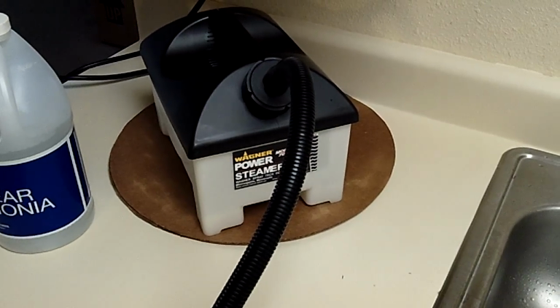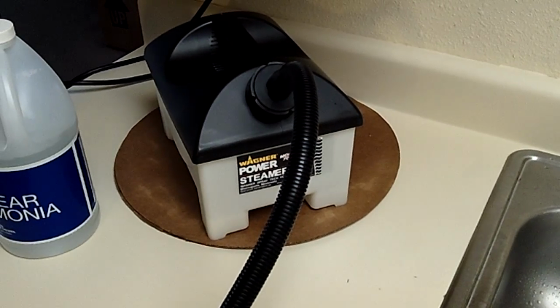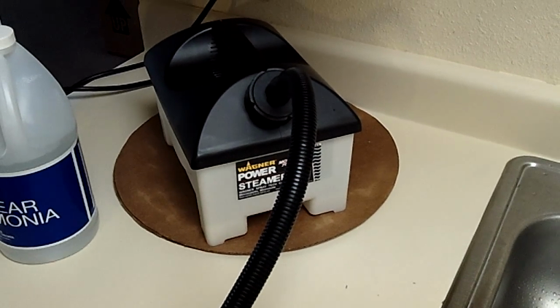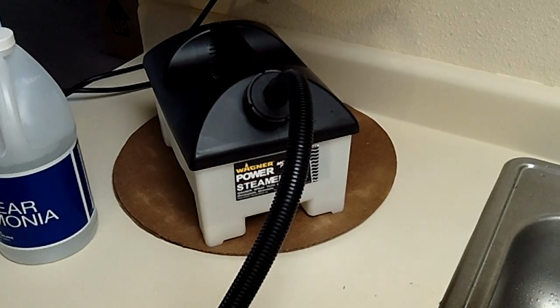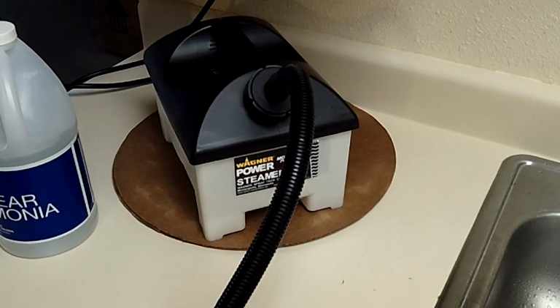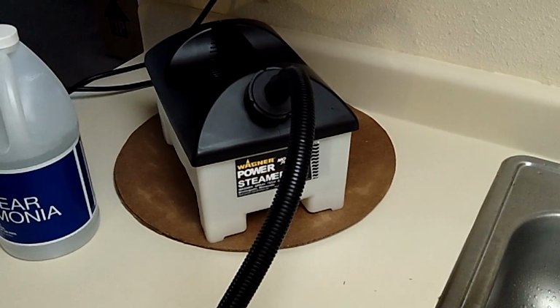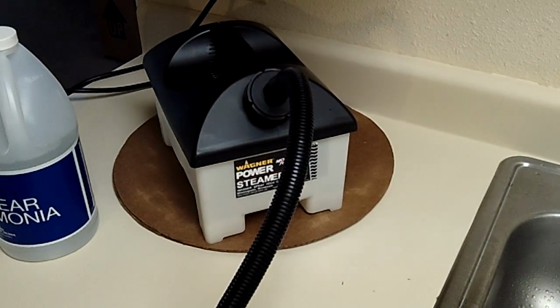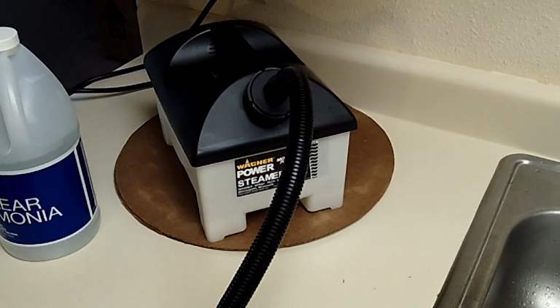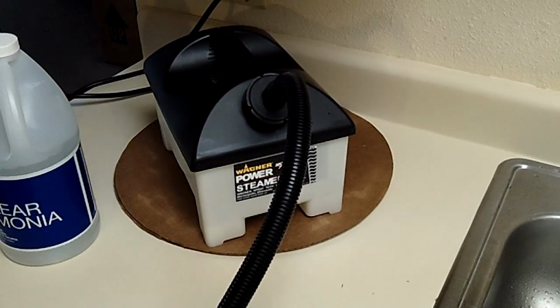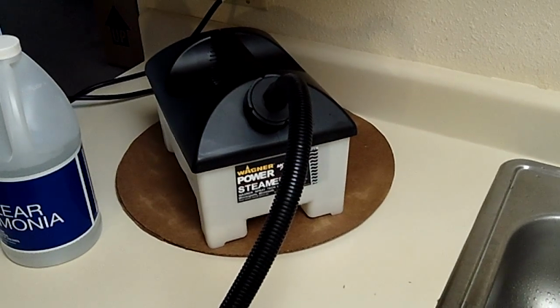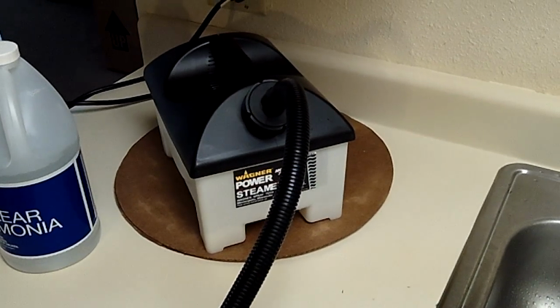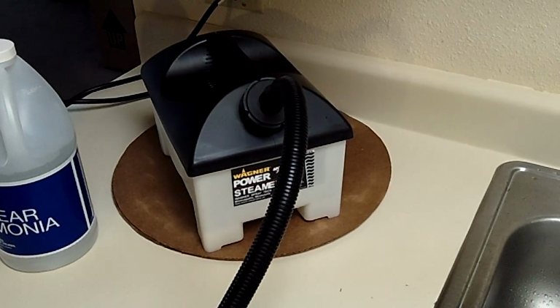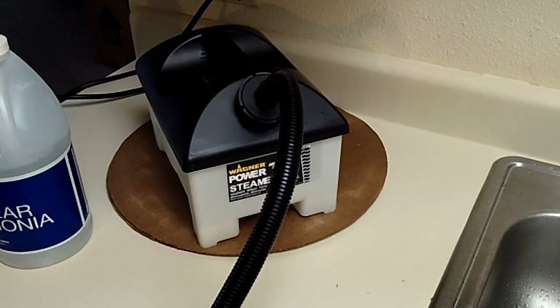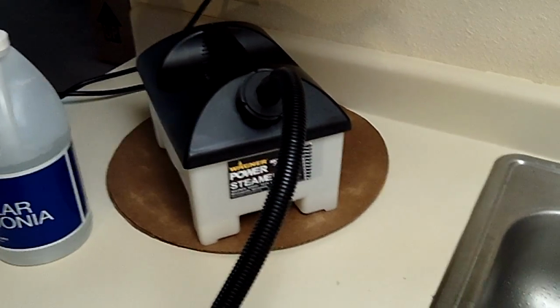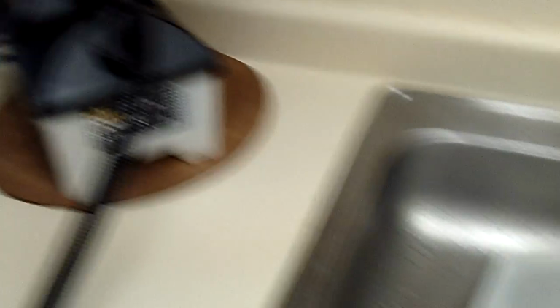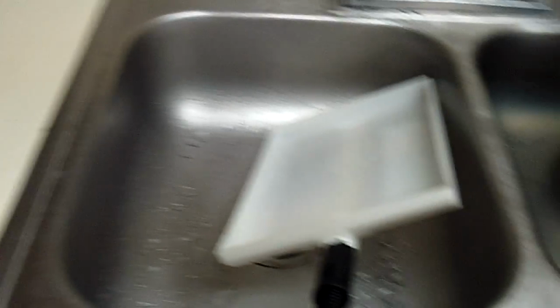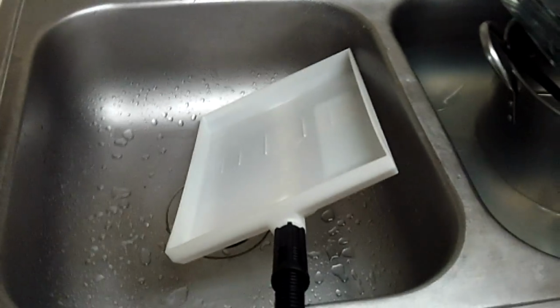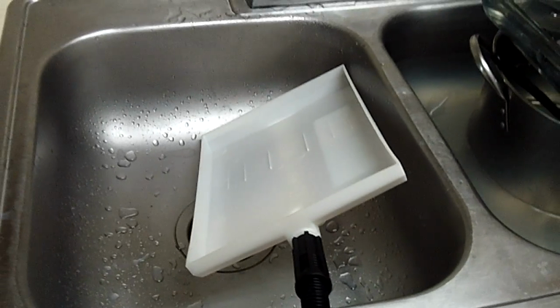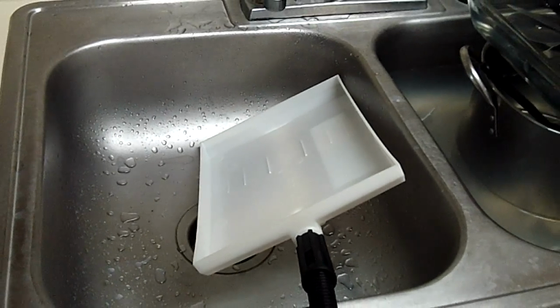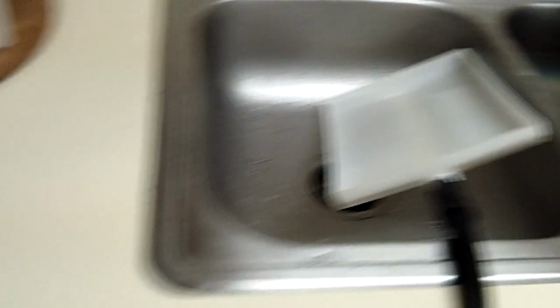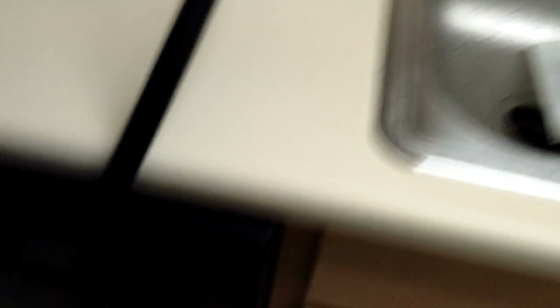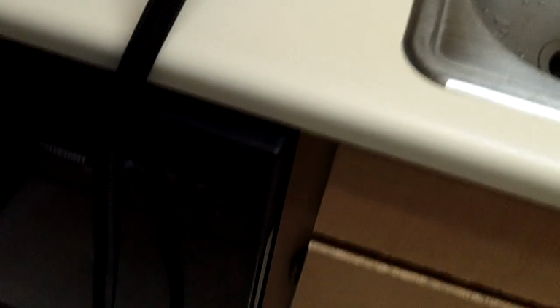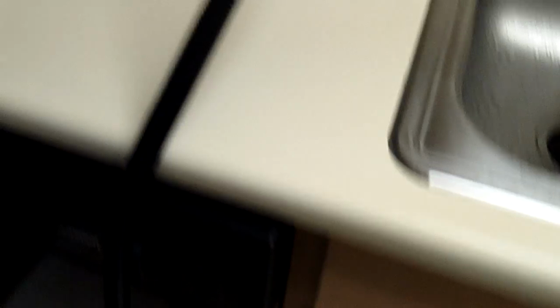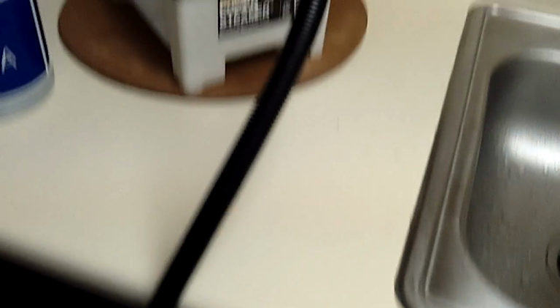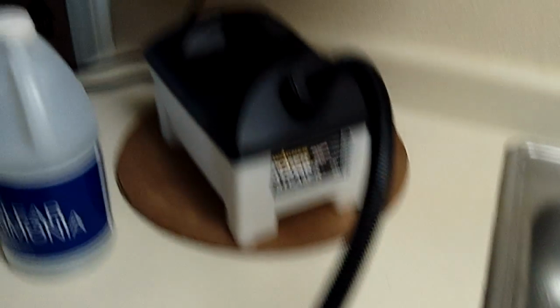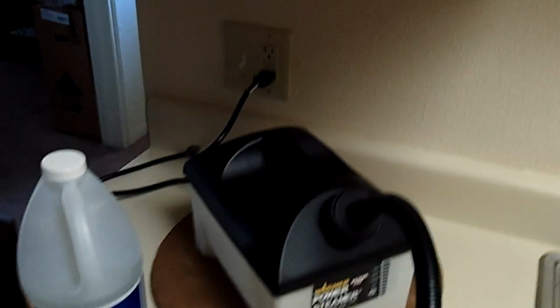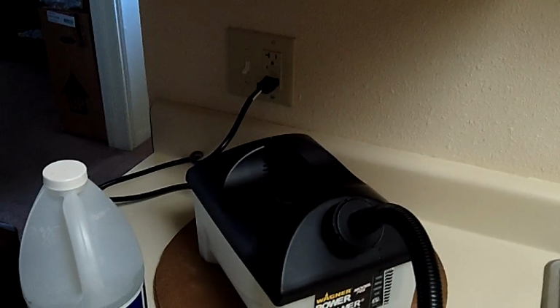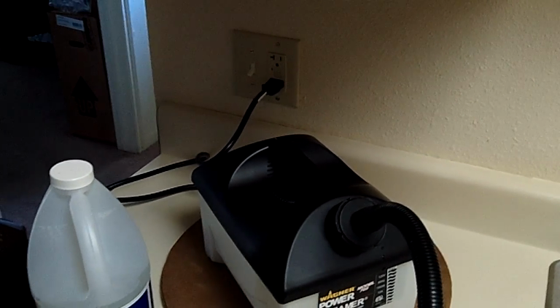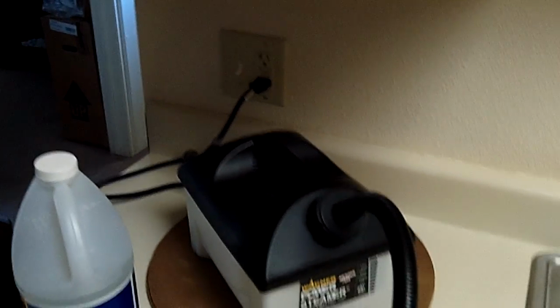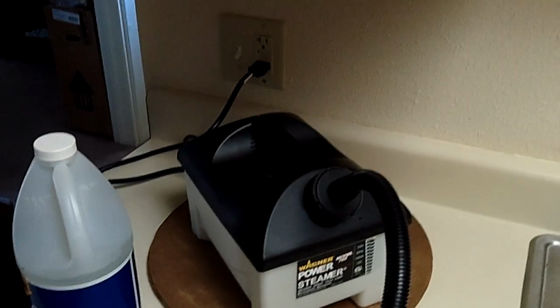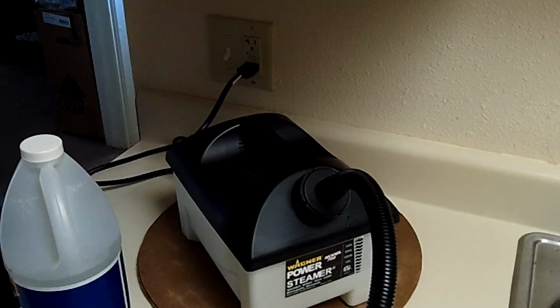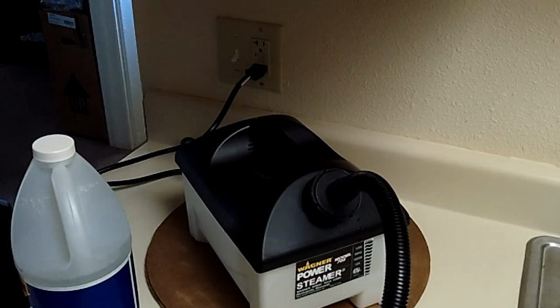We've just filled the steamer up with water, waiting for it to heat up. There's the steam plate attached, an 11-foot hose — it's only got a six-foot cord, but with an 11-foot hose you can reach a whole room pretty easily.